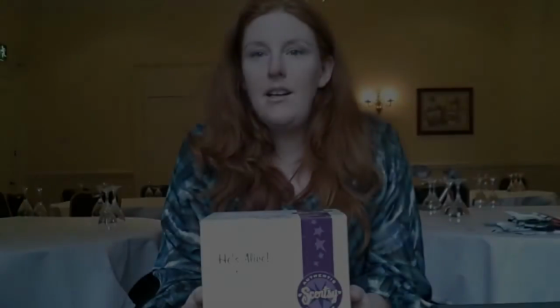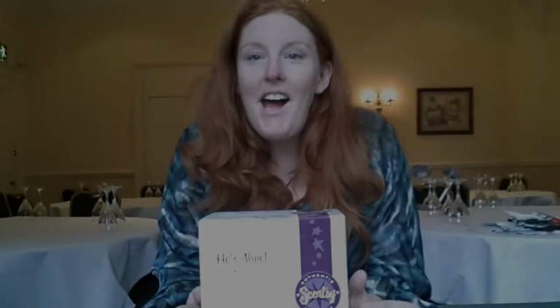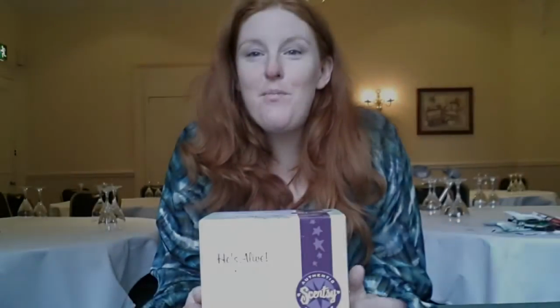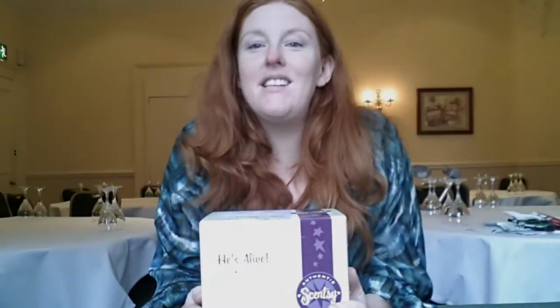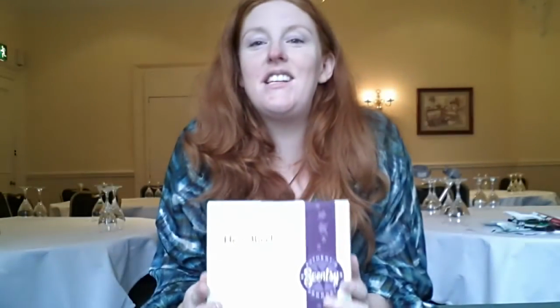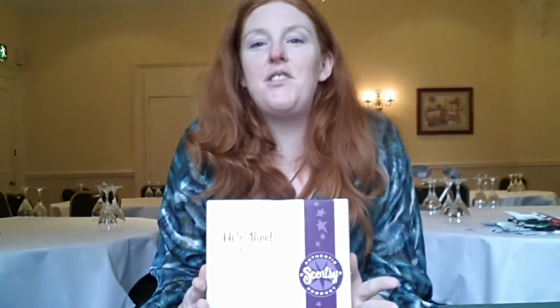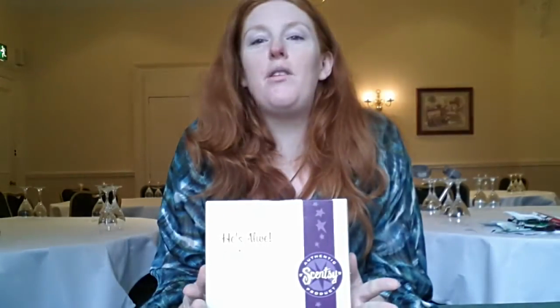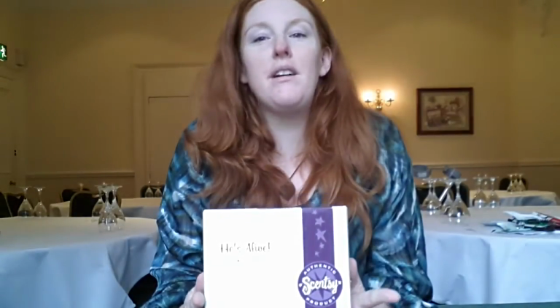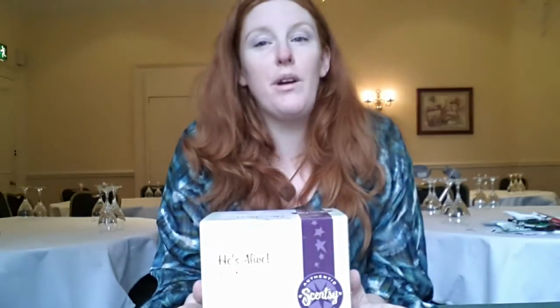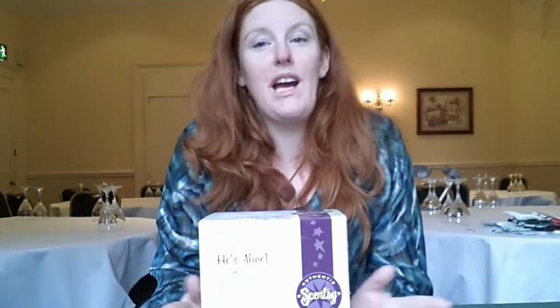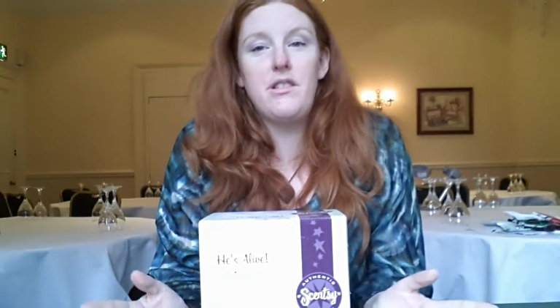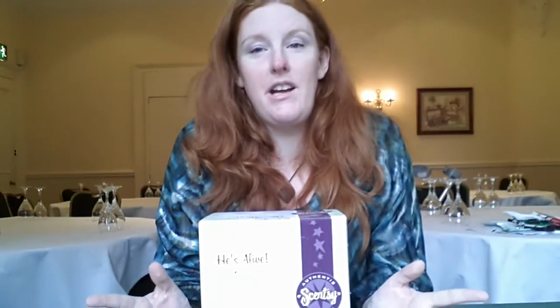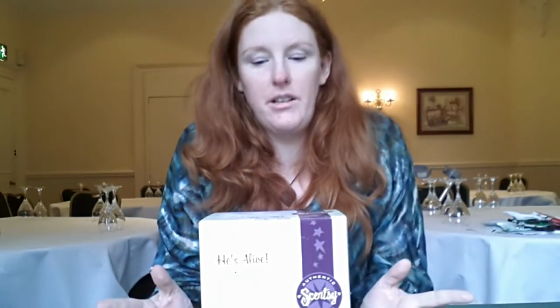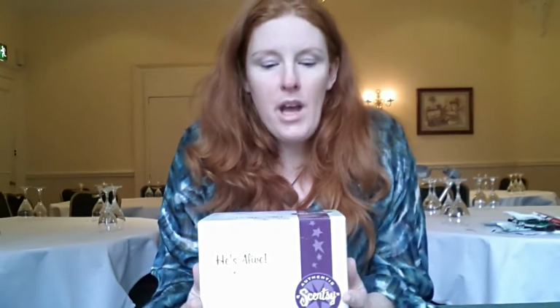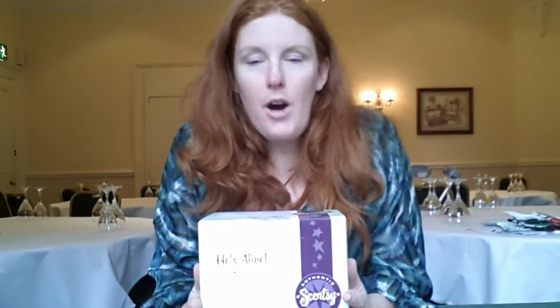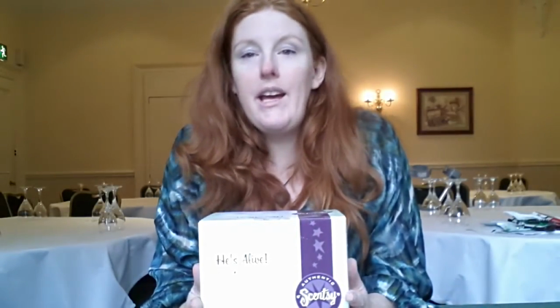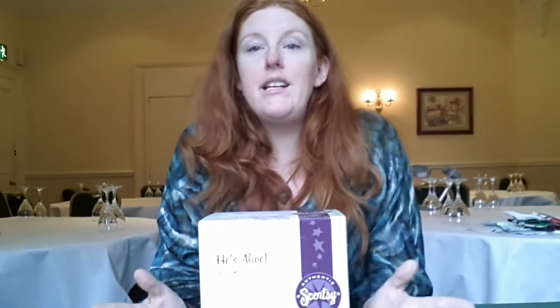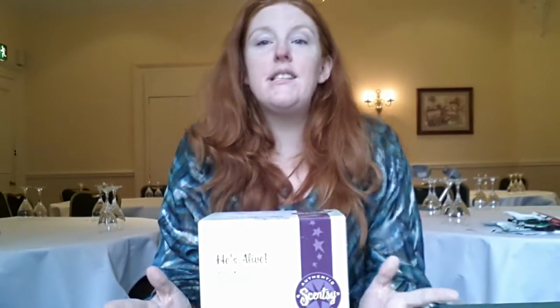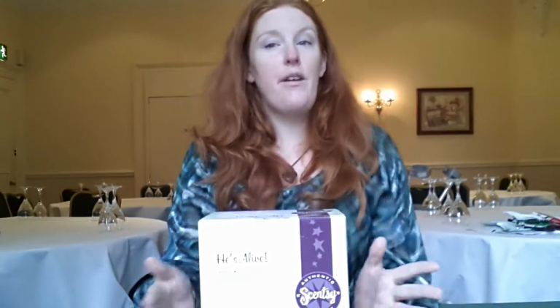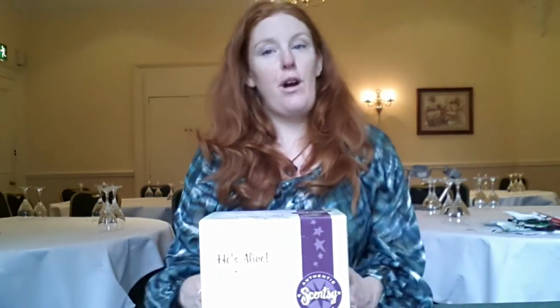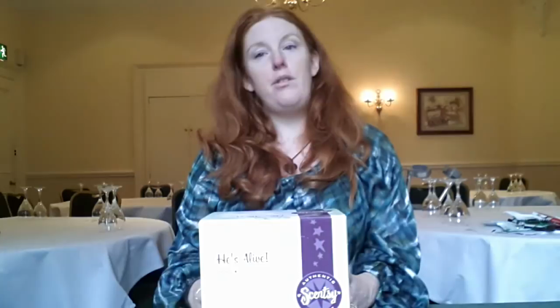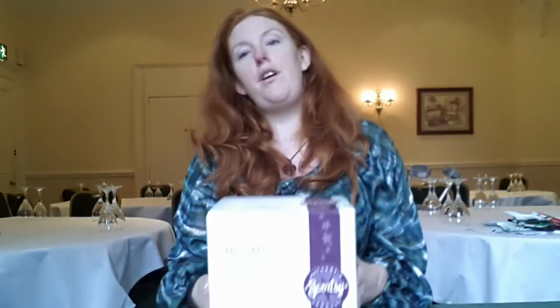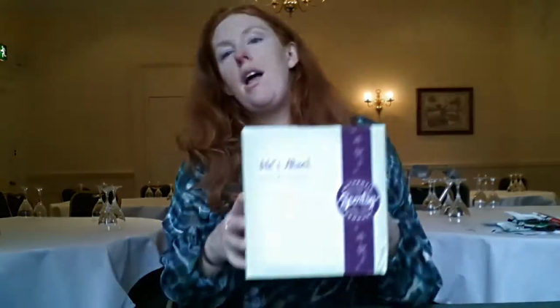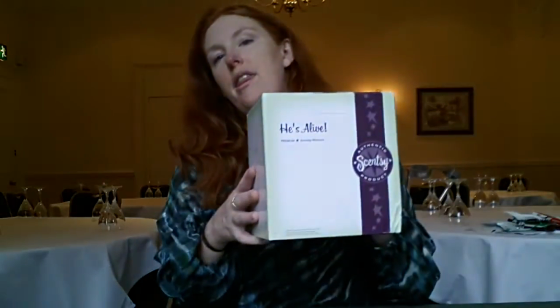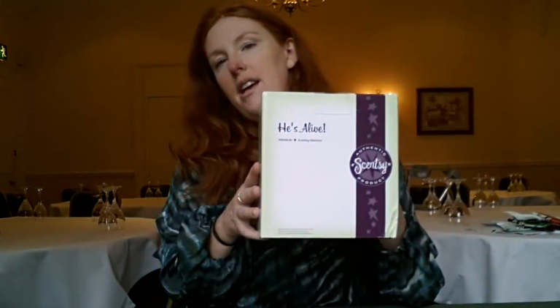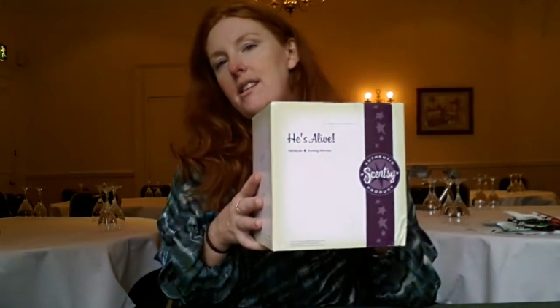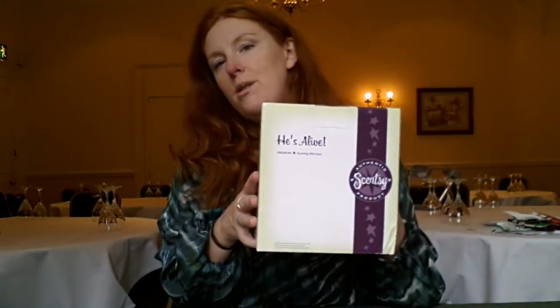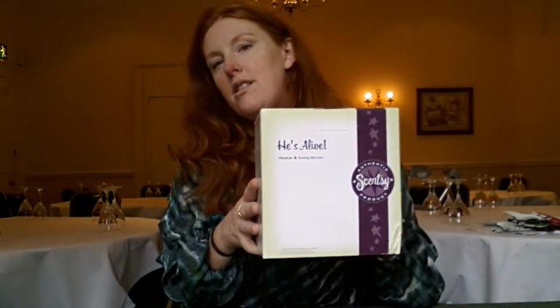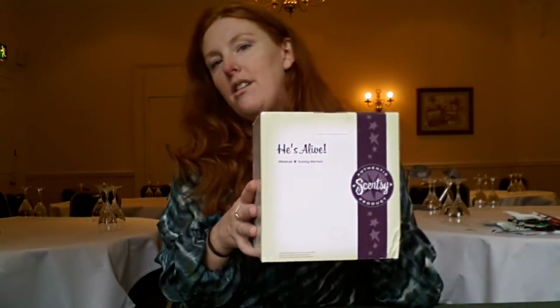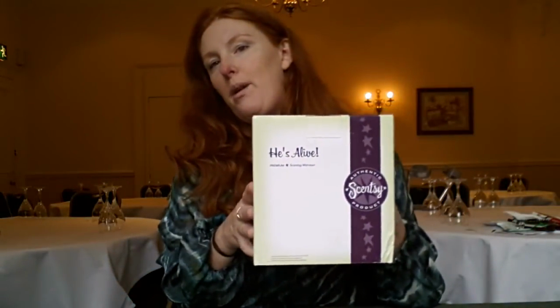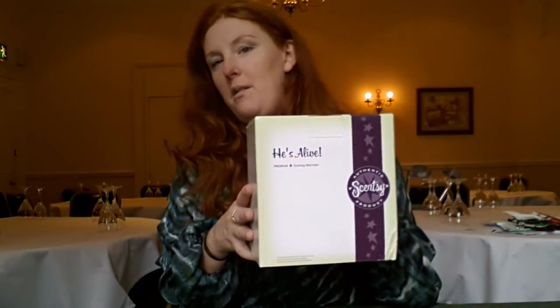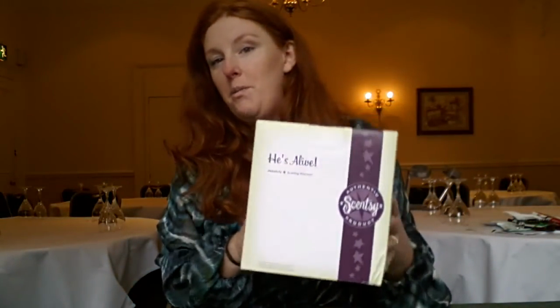Hi everybody, it's Alexandra, welcome back to the WickFreeCandles.net channel. It is time for a product review. This is Mr. Scott's brand new warmer.